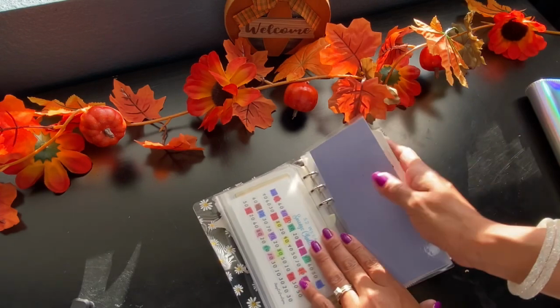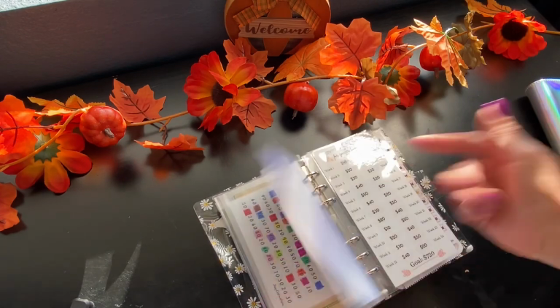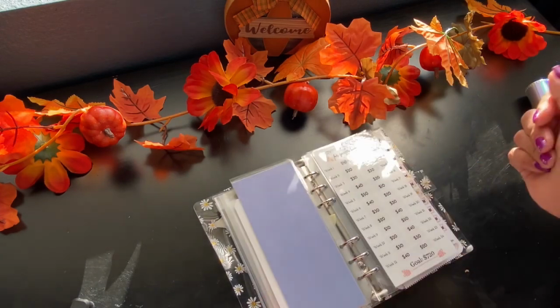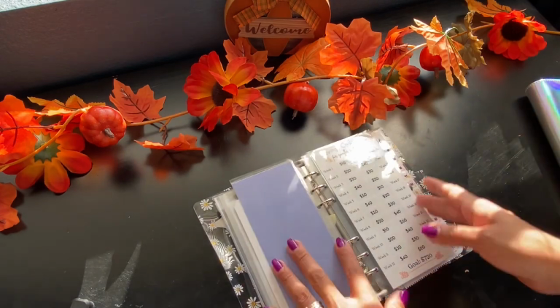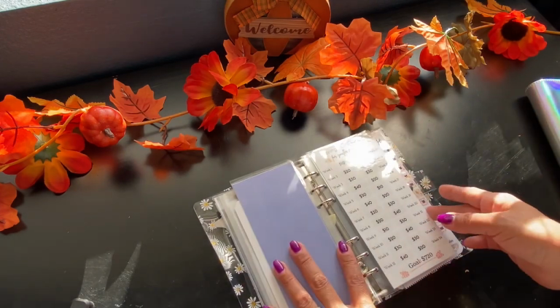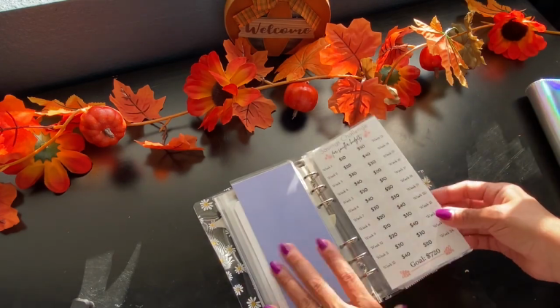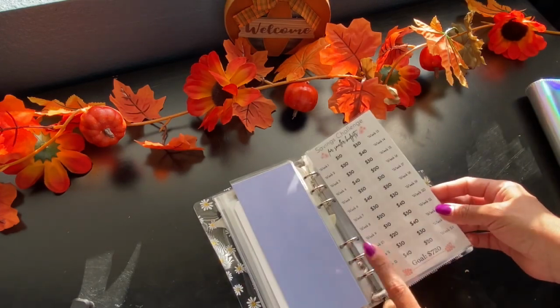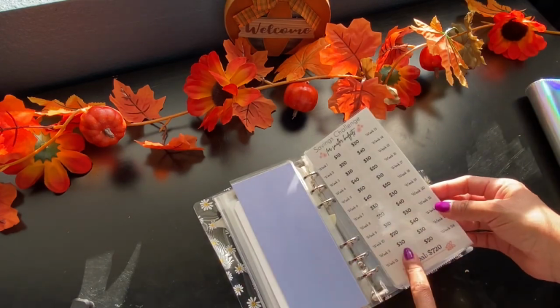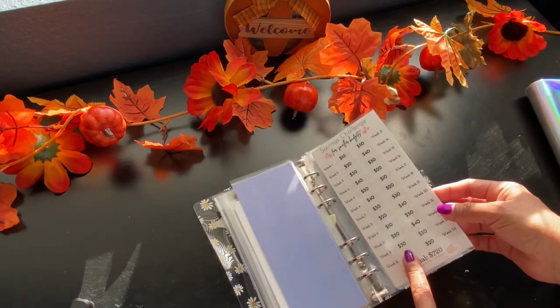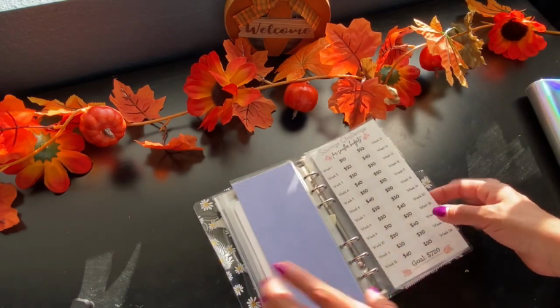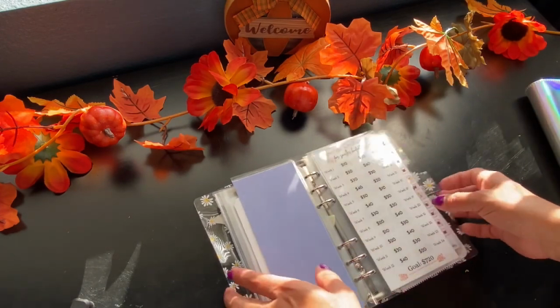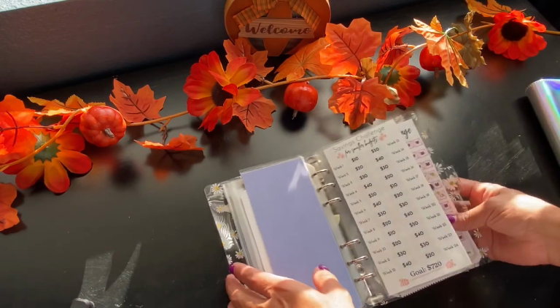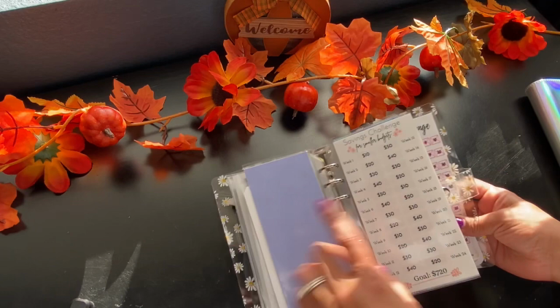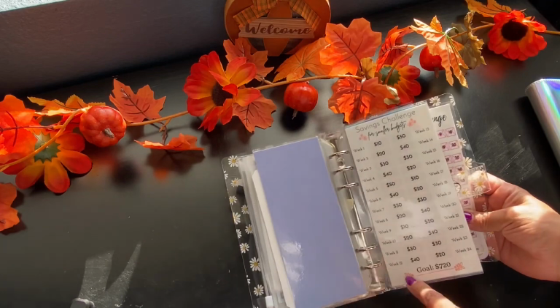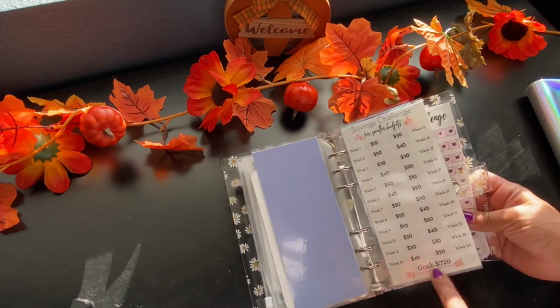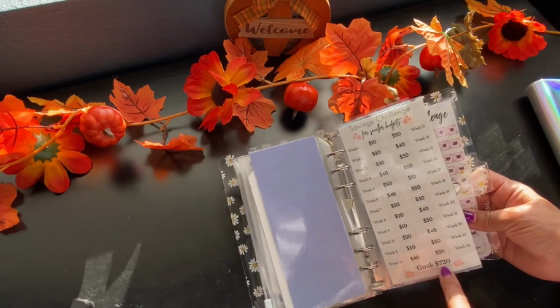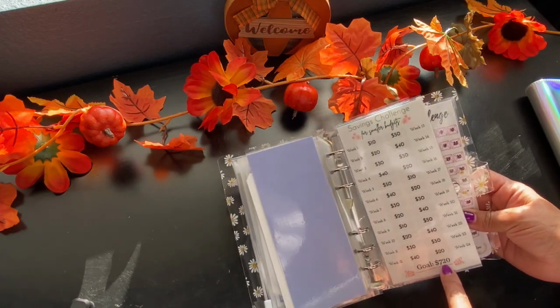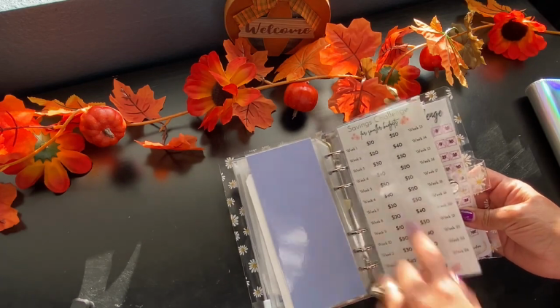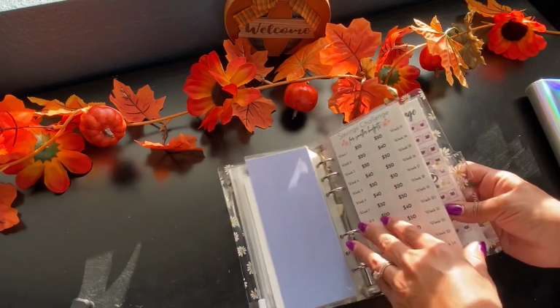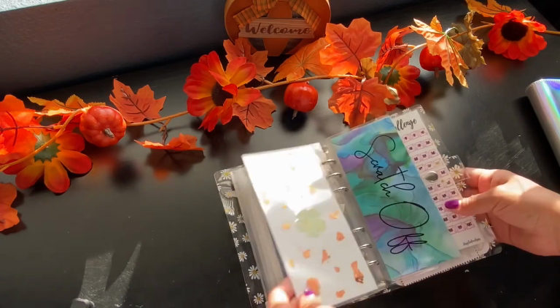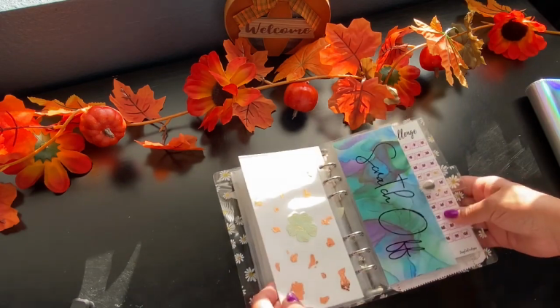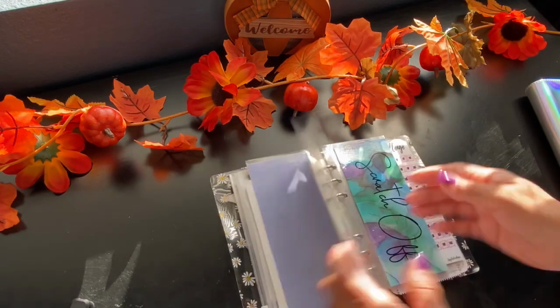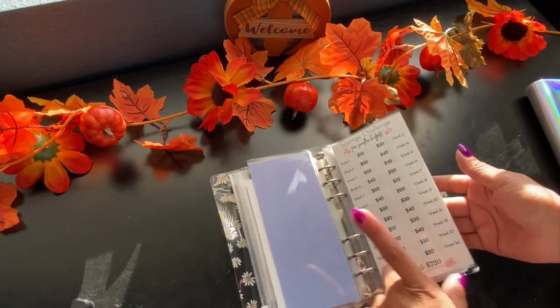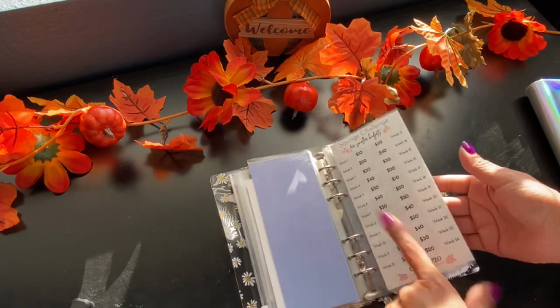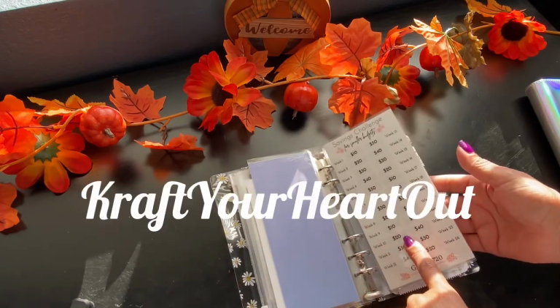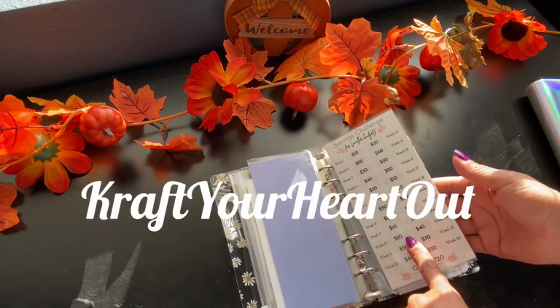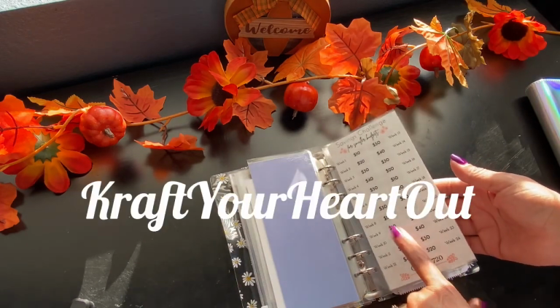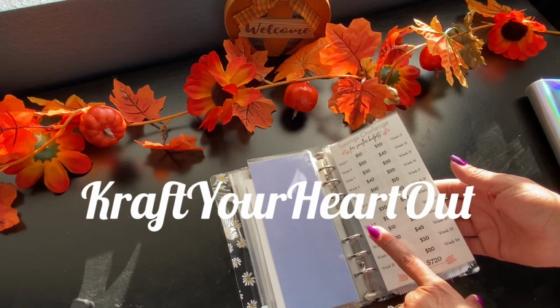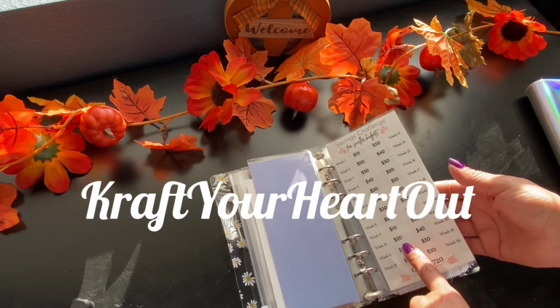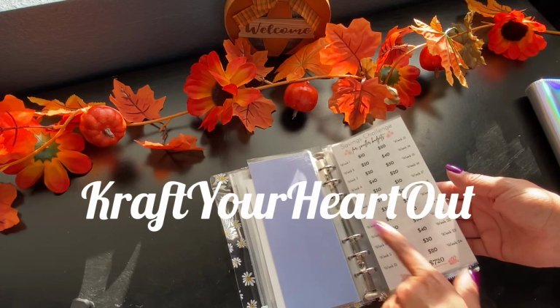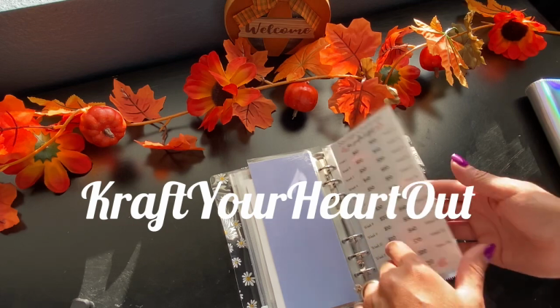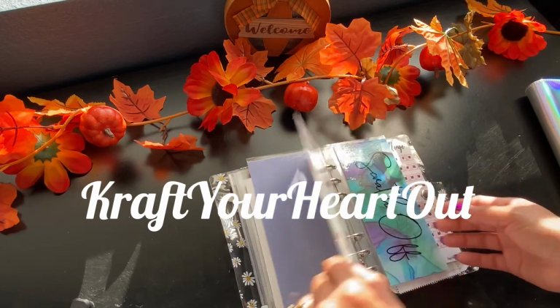I also want to start this challenge, which is my Savings Challenge for $720. This is going to go towards my emergency fund.